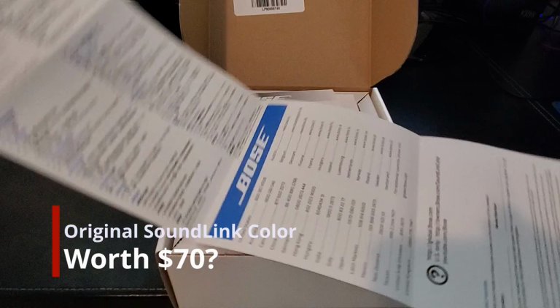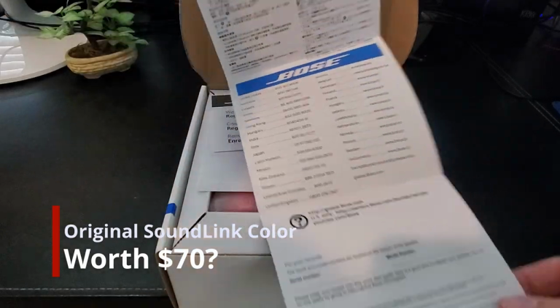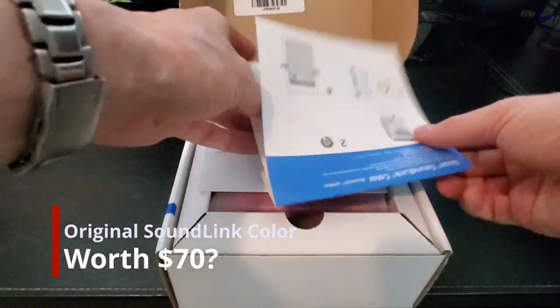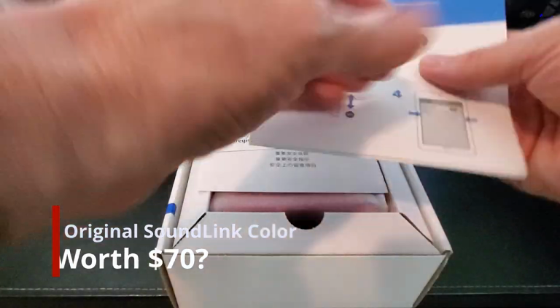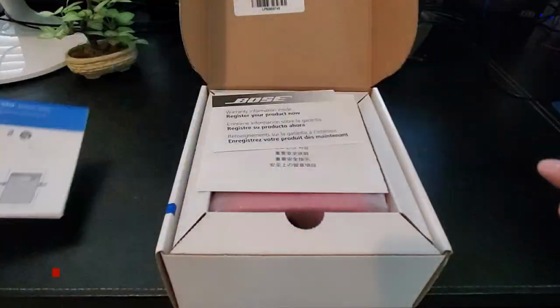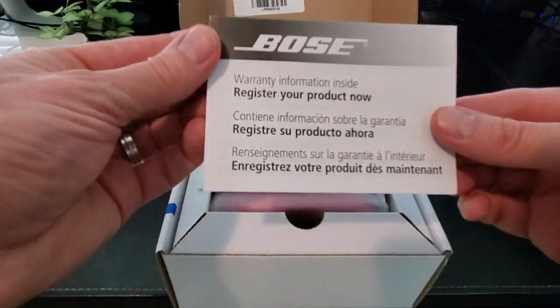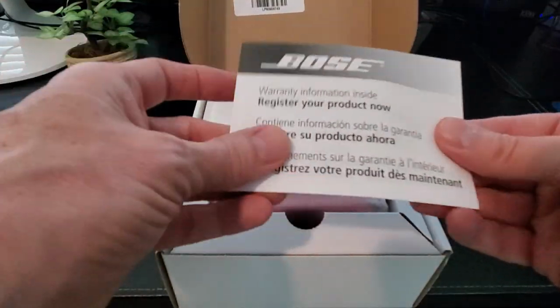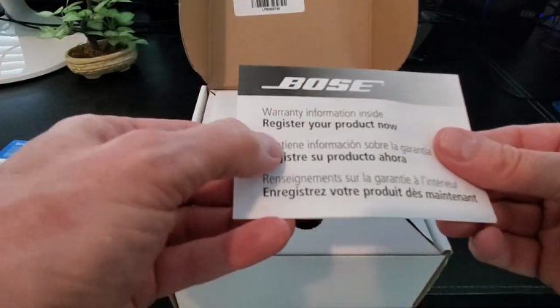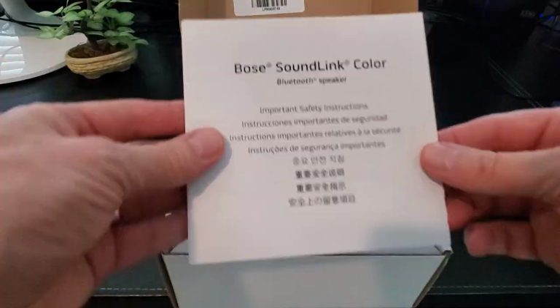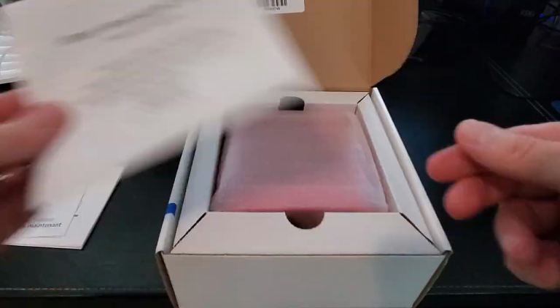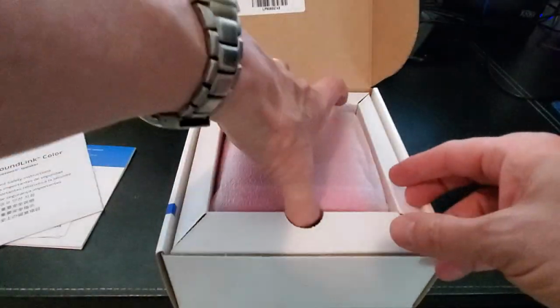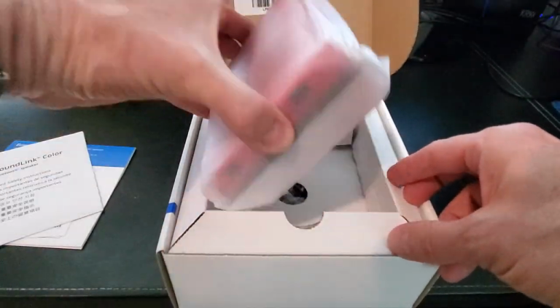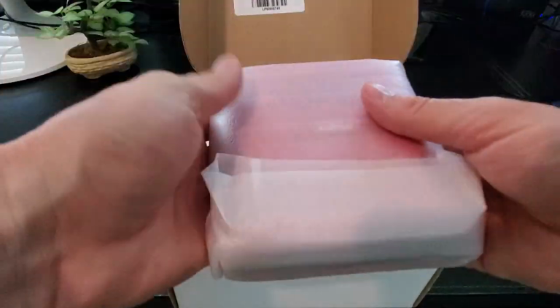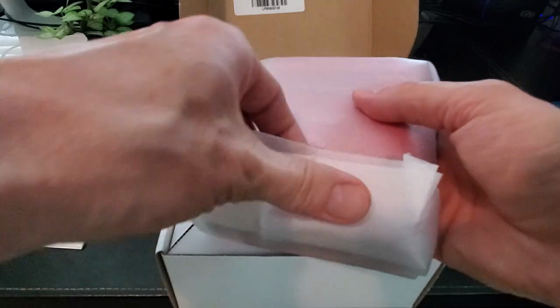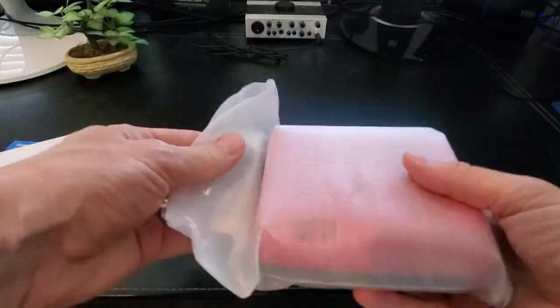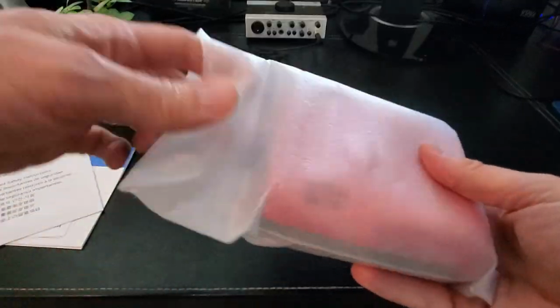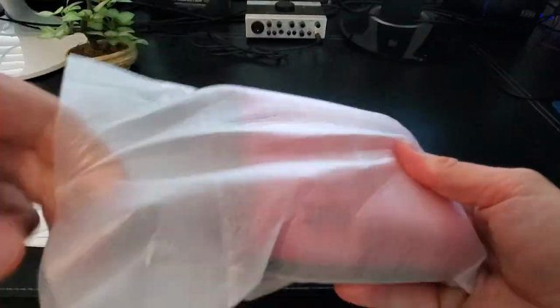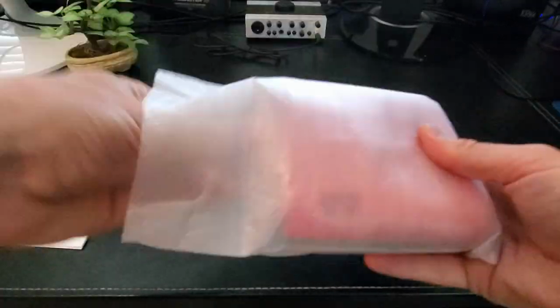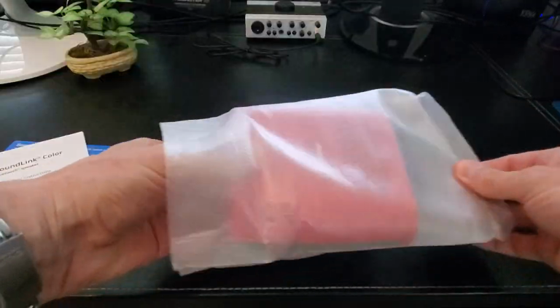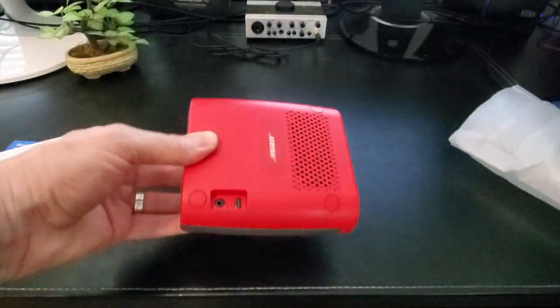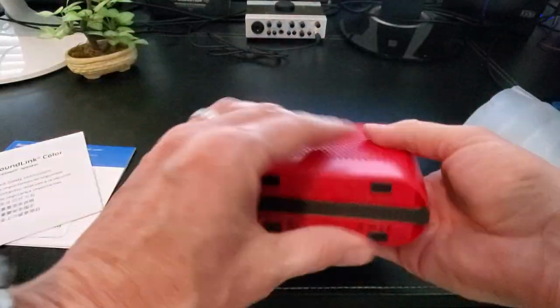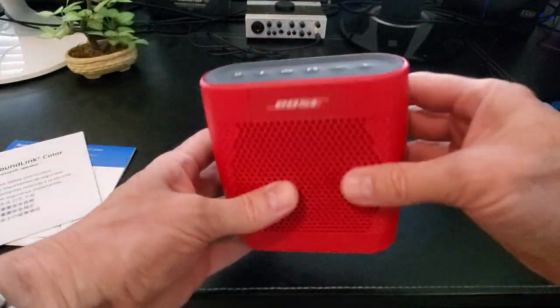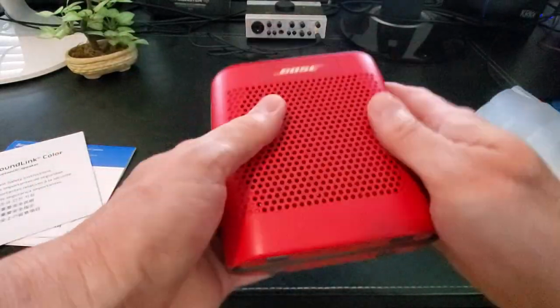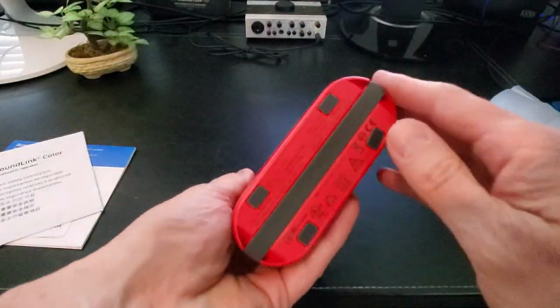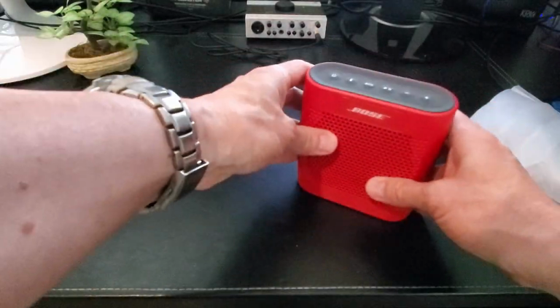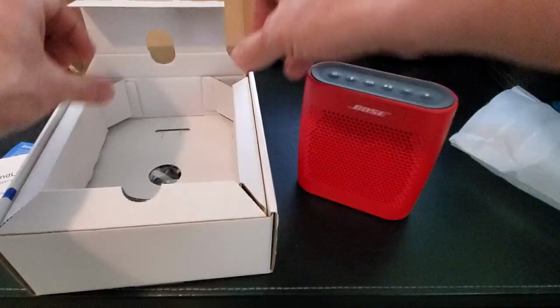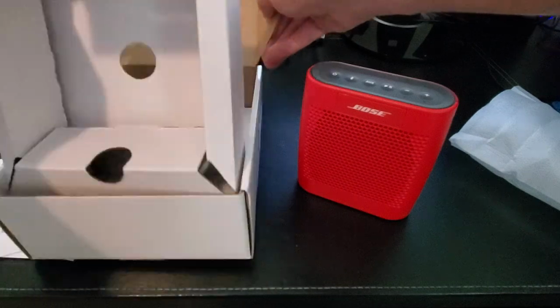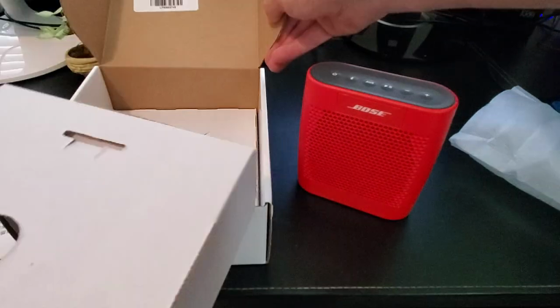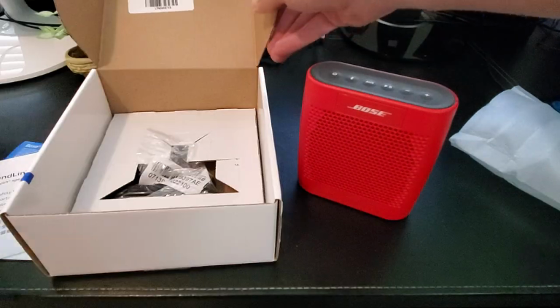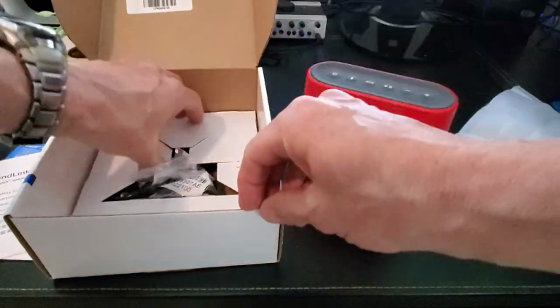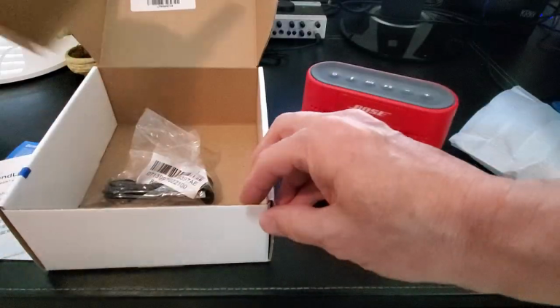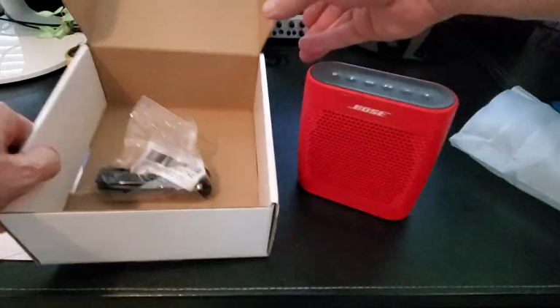Let's unbox the speaker. As you might have guessed, the SoundLink Color comes in a range of color palettes. I like the red model, but it's also available in black, white, blue, and mint green. It does appear the colorful options are geared at younger consumers.